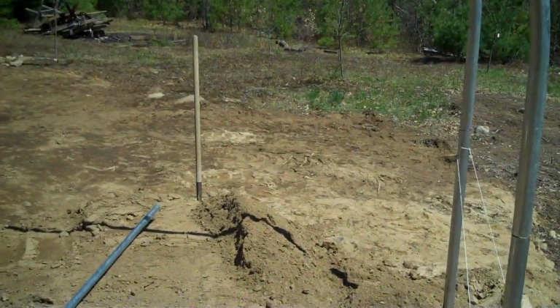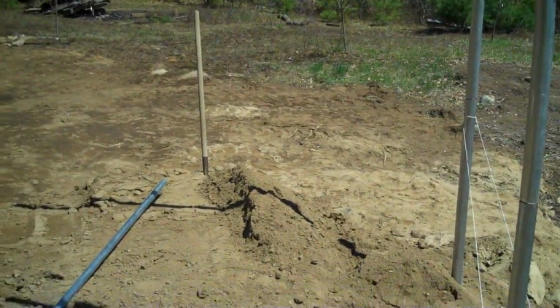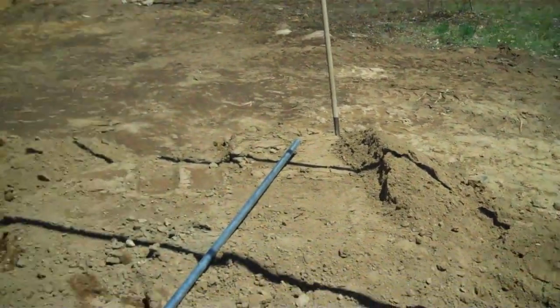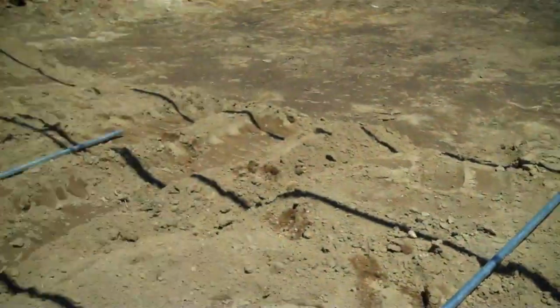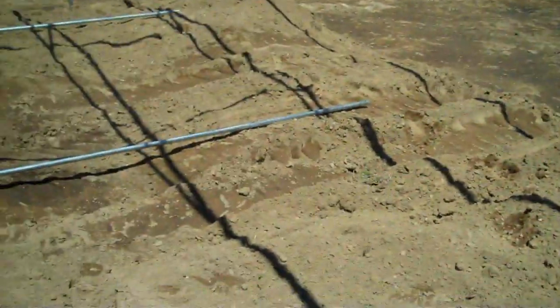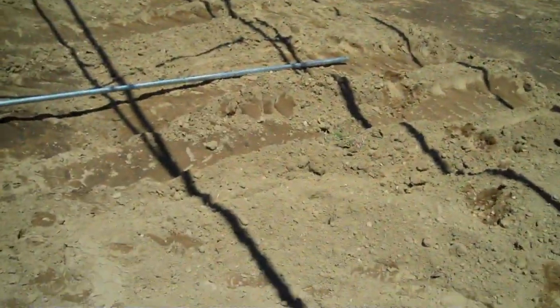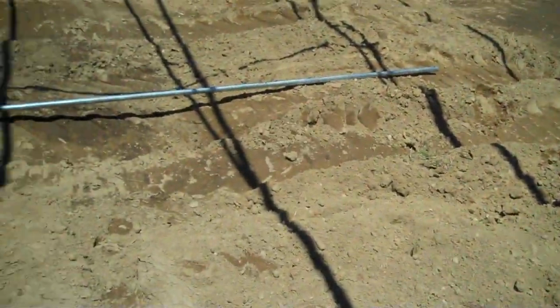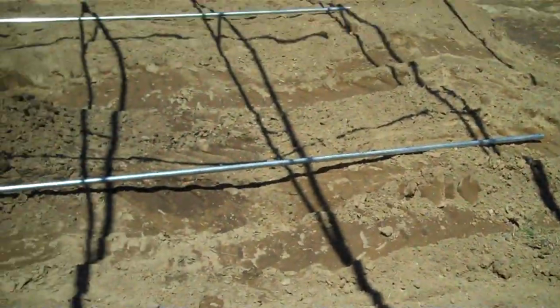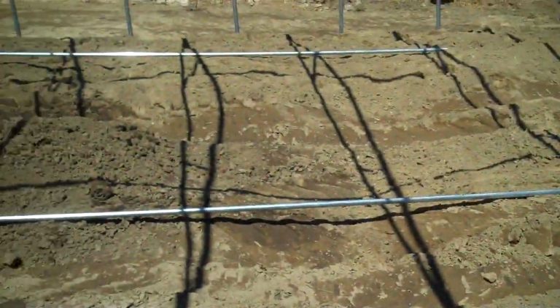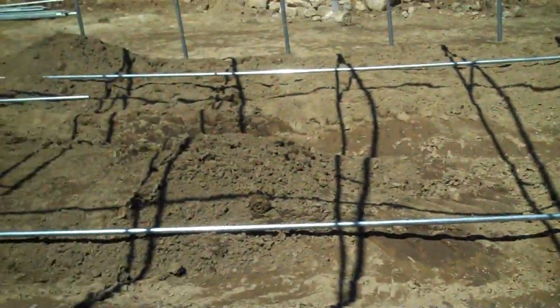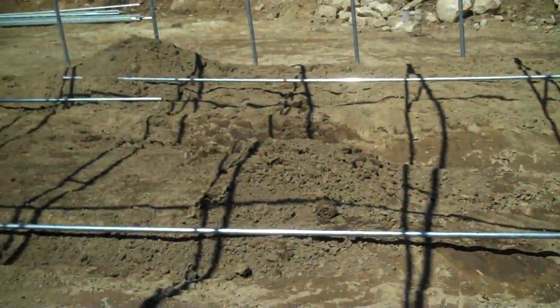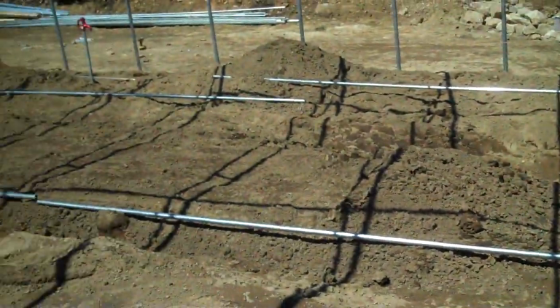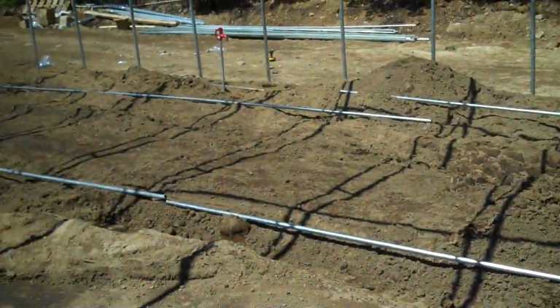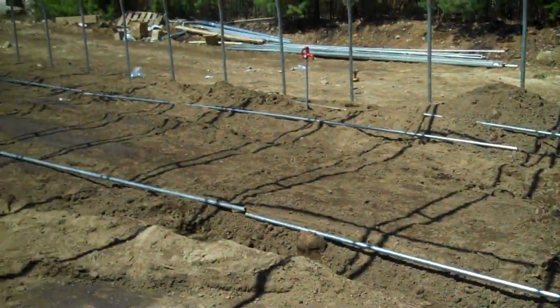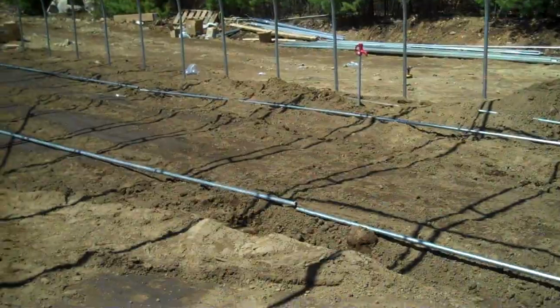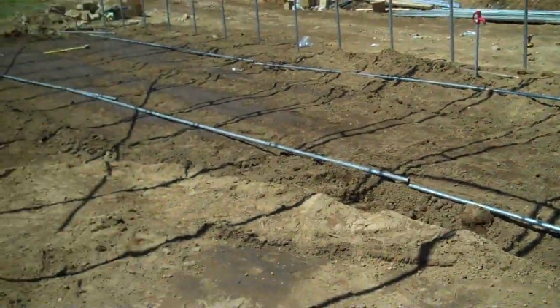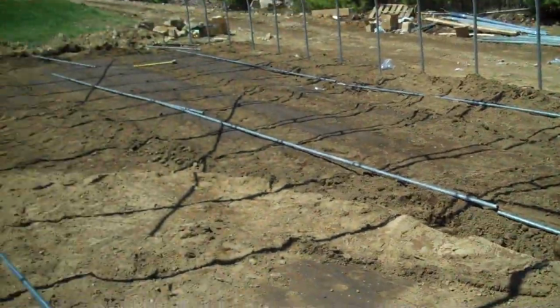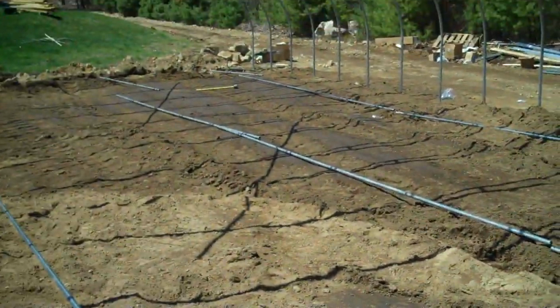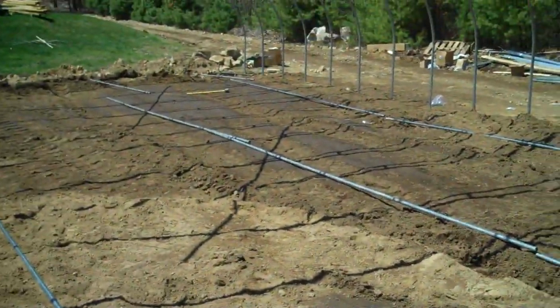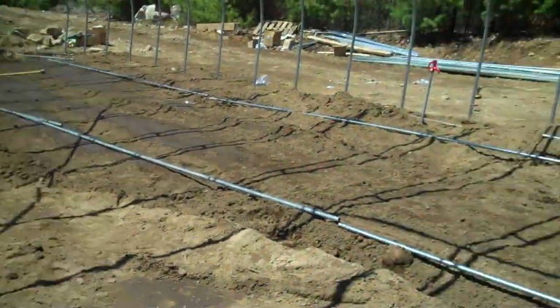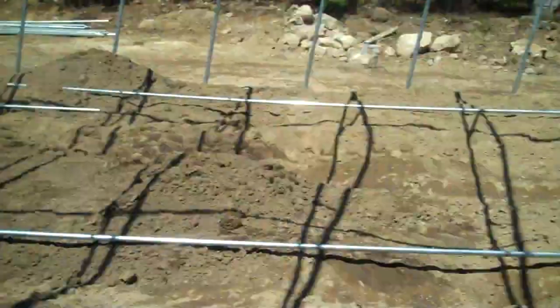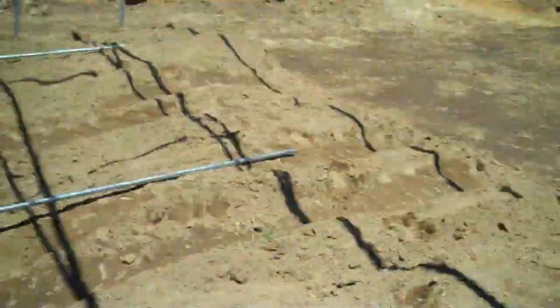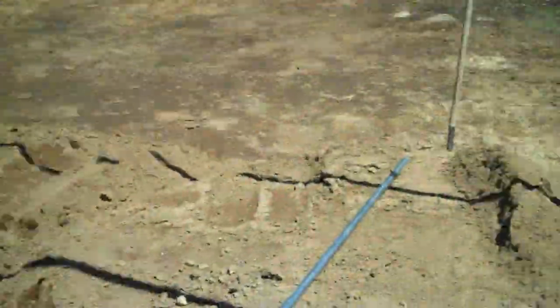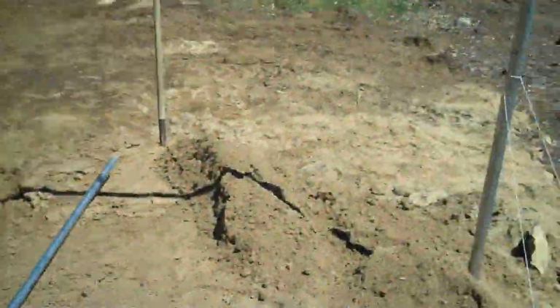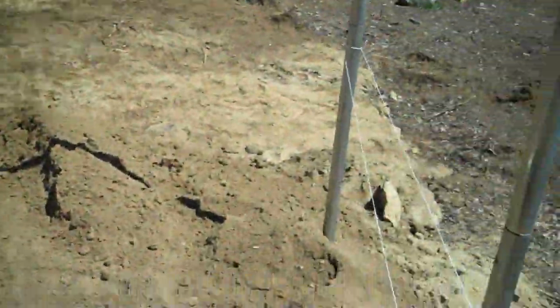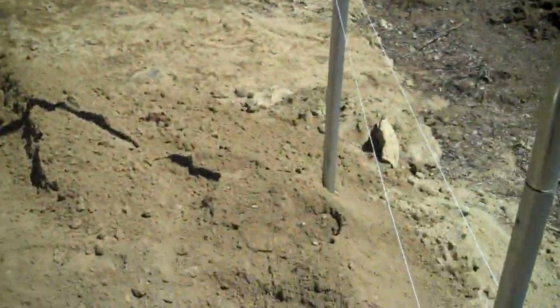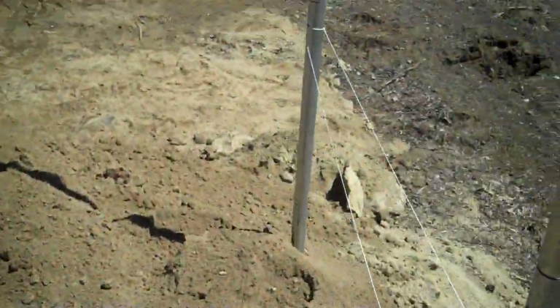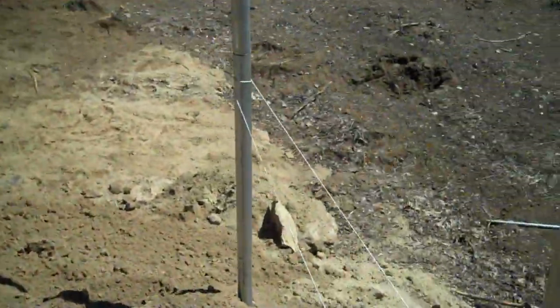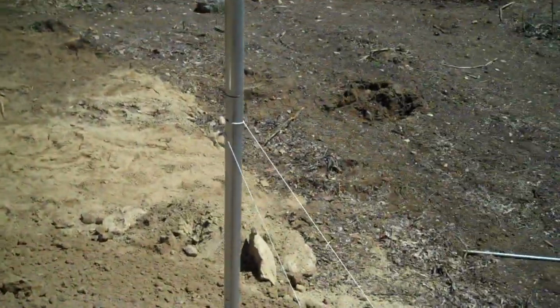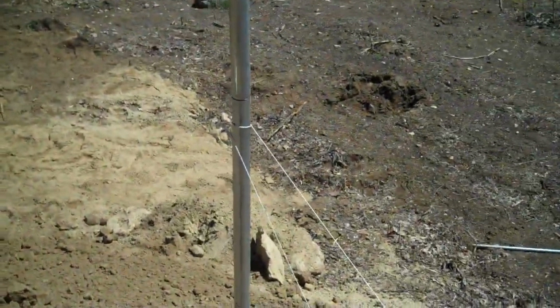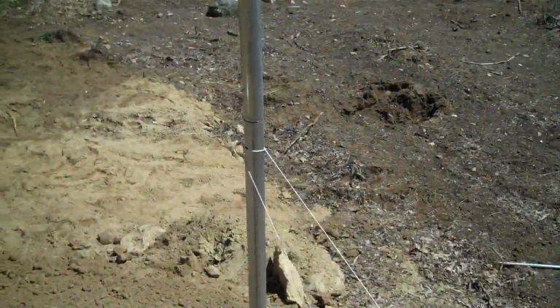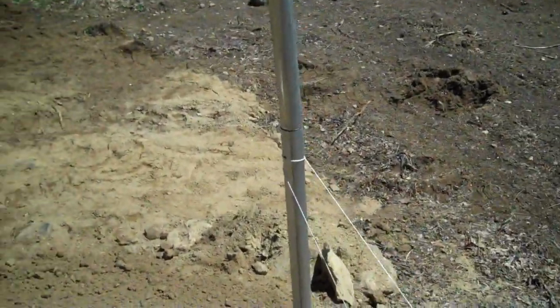Here we are on site for the construction of a Rimmel nor'easter greenhouse. Let's talk a little bit about these ground posts.